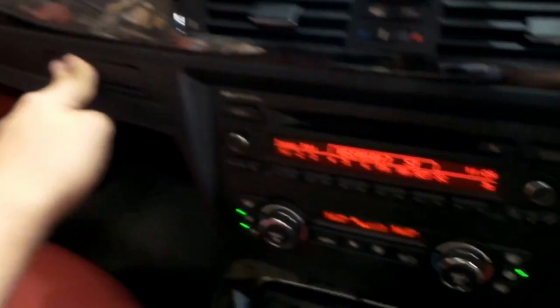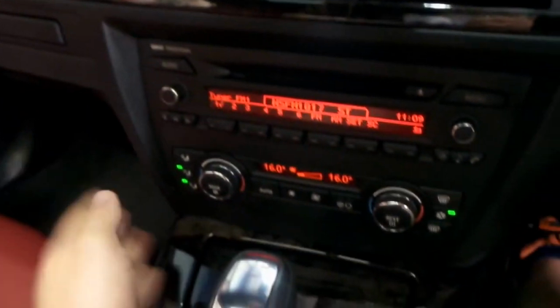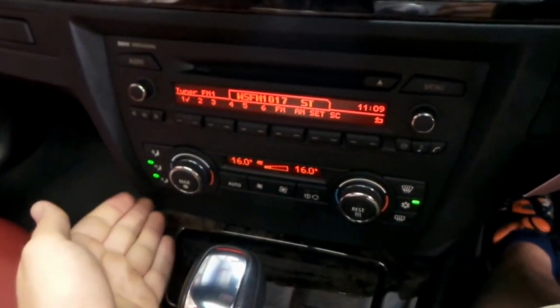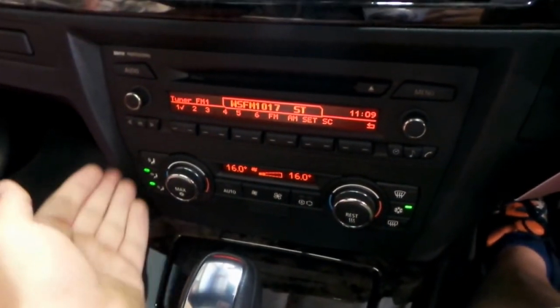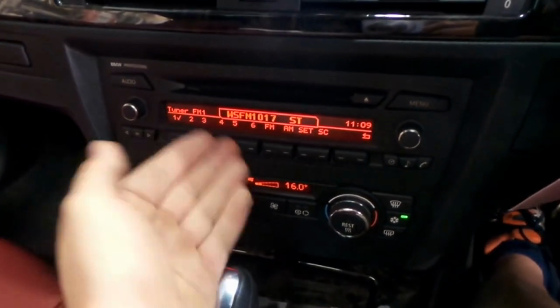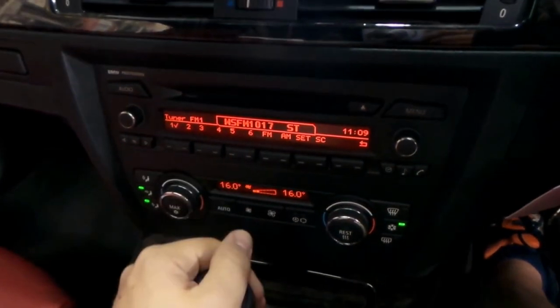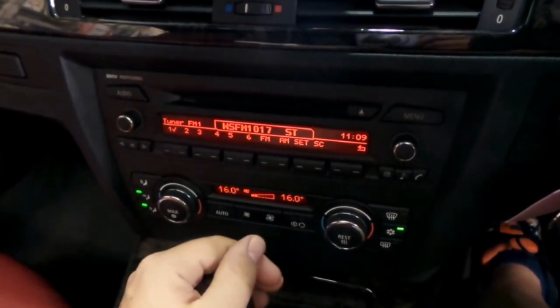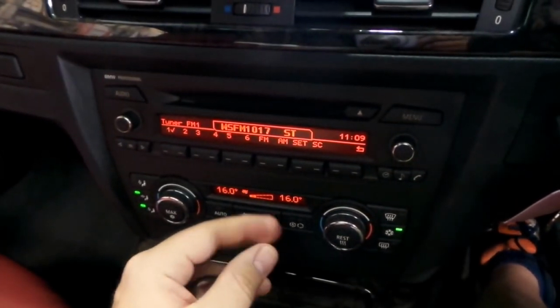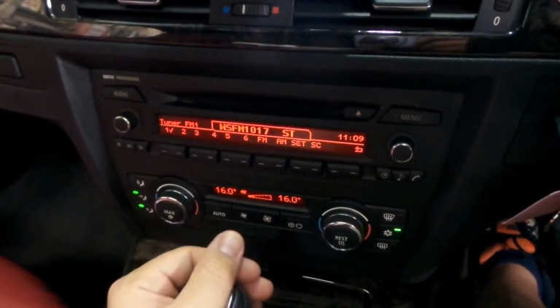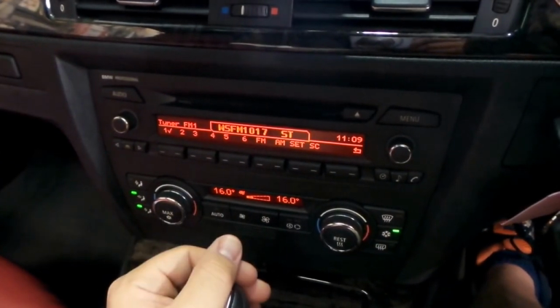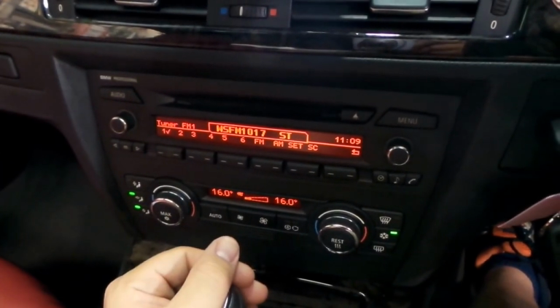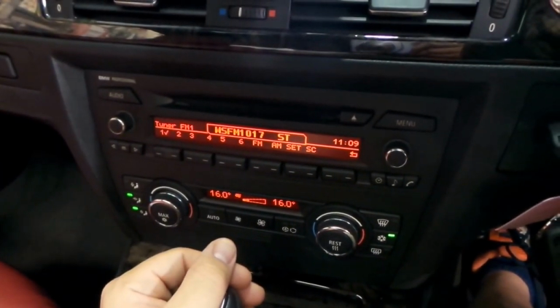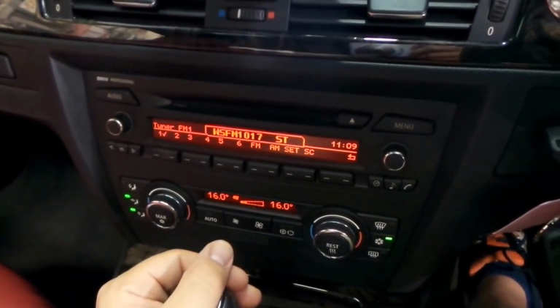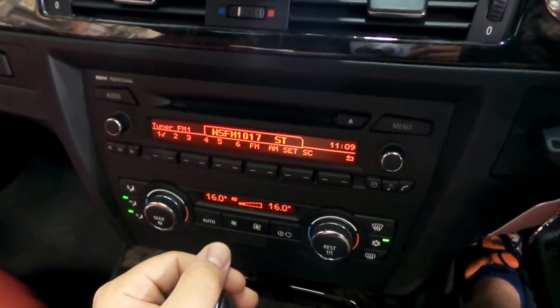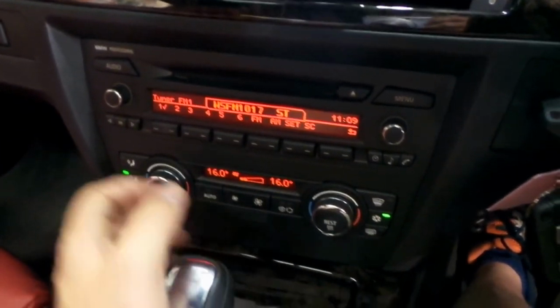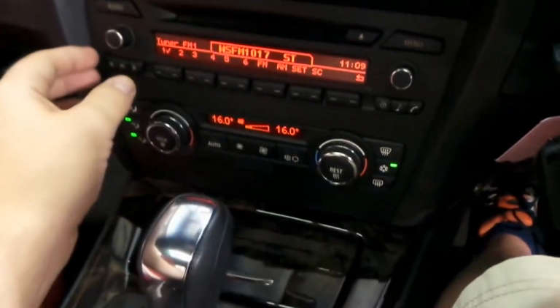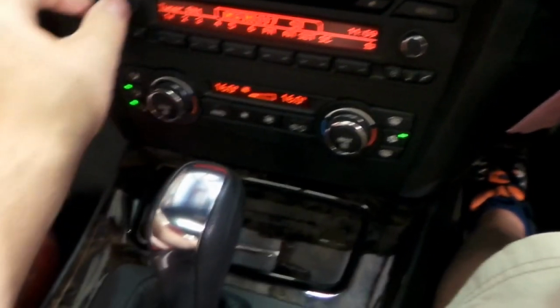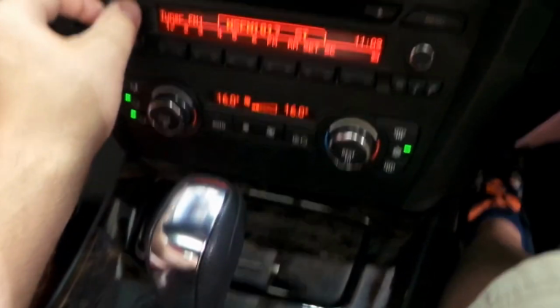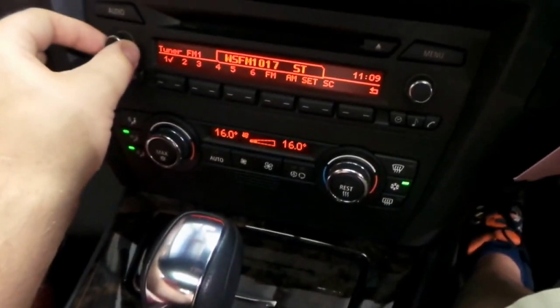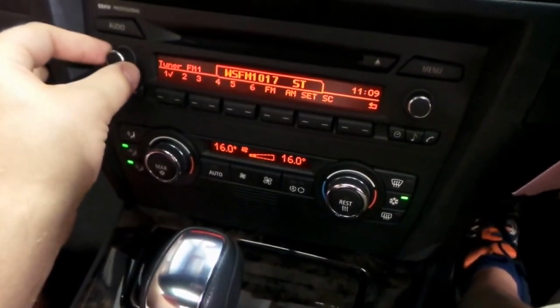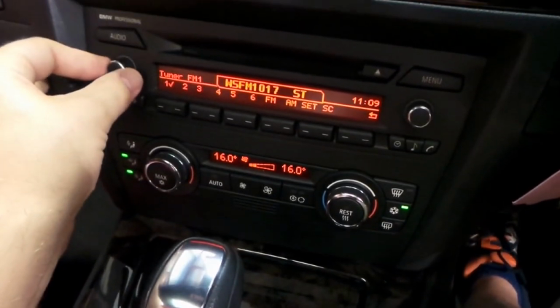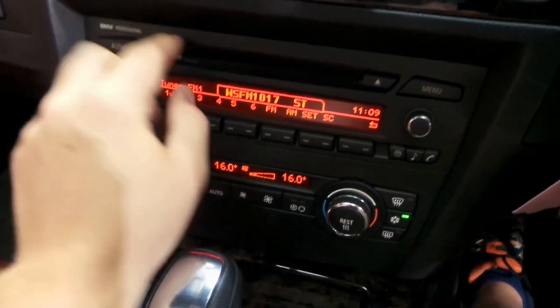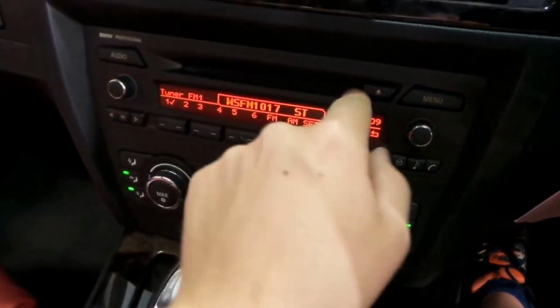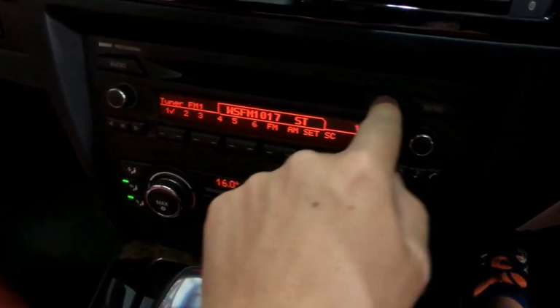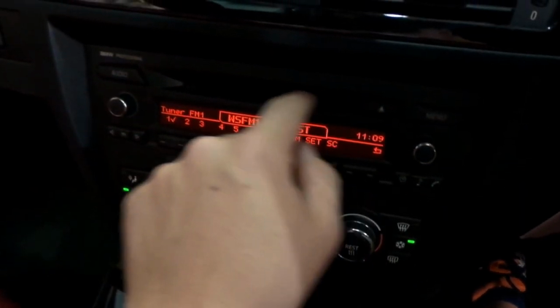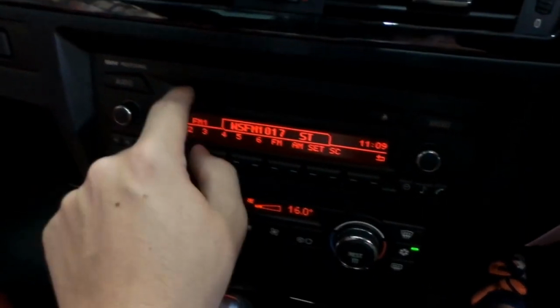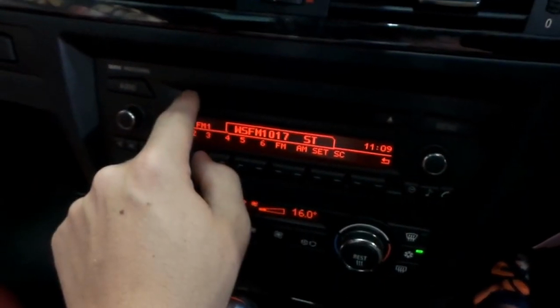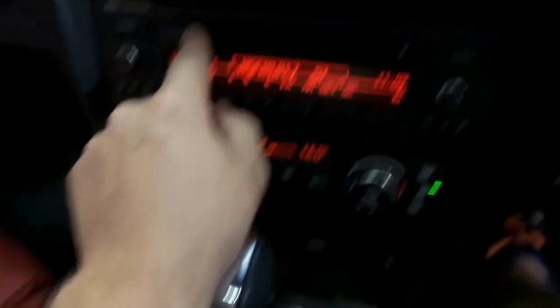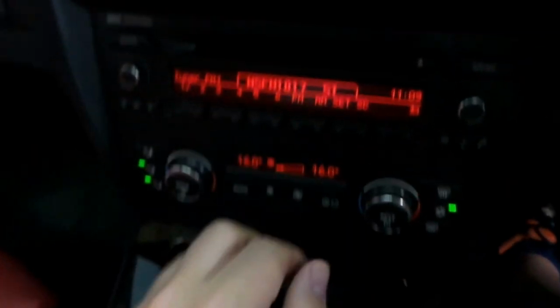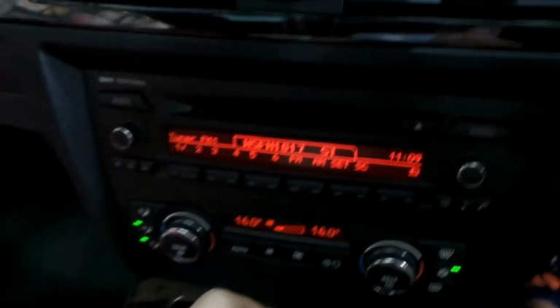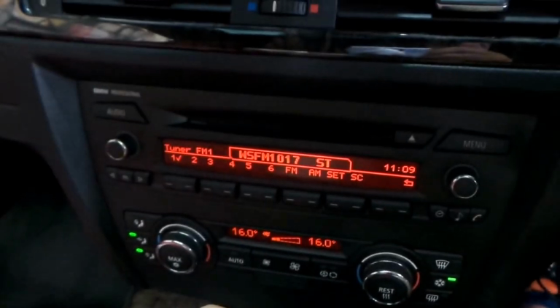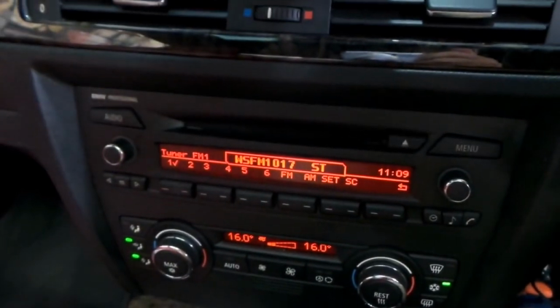Dual zone climate control. You've got a CD player in there as well.